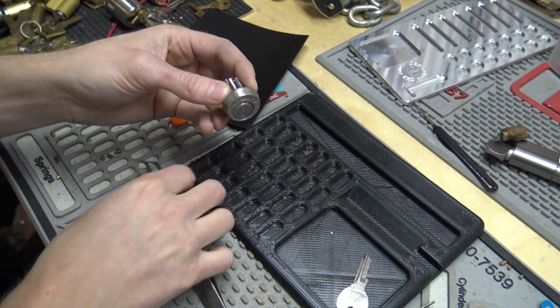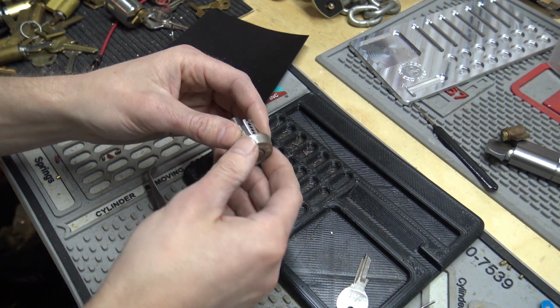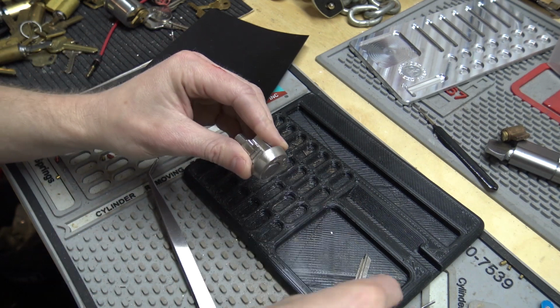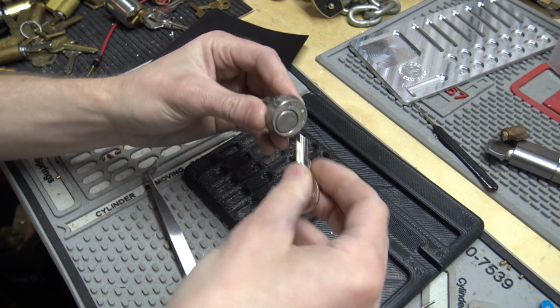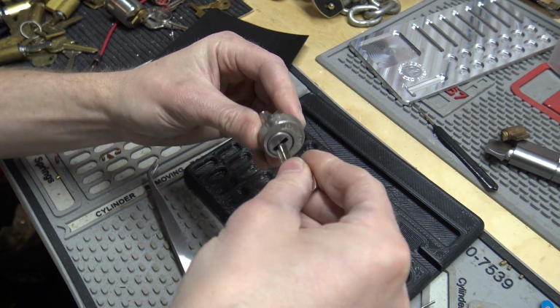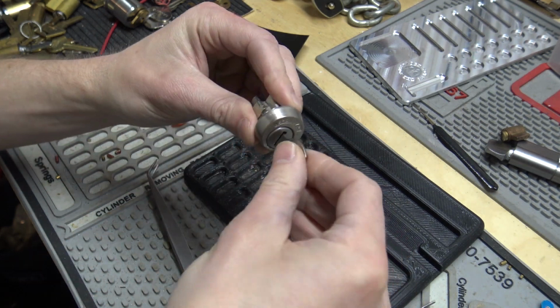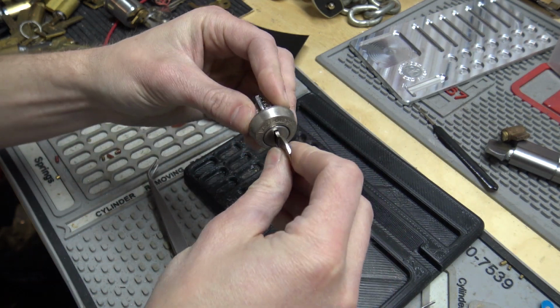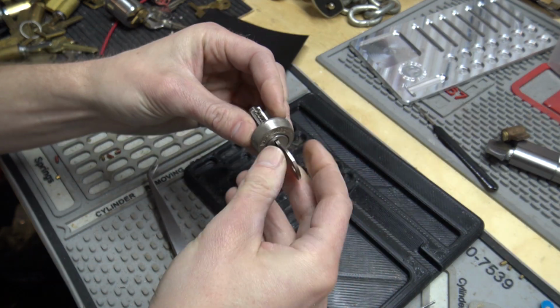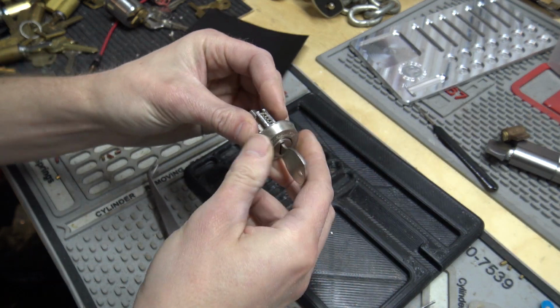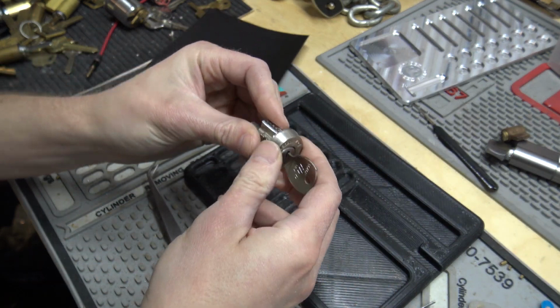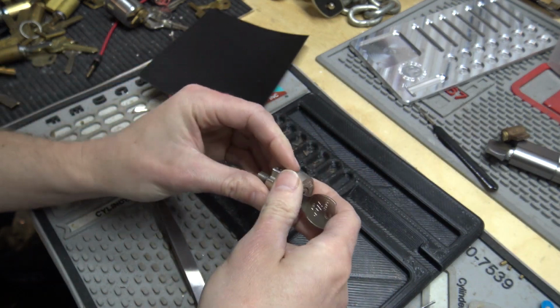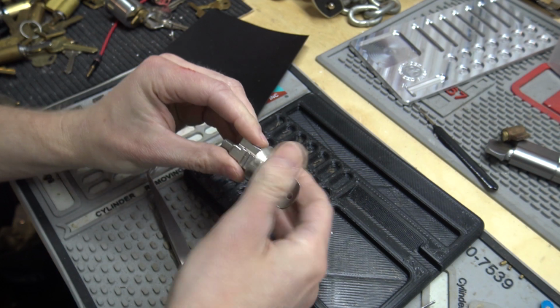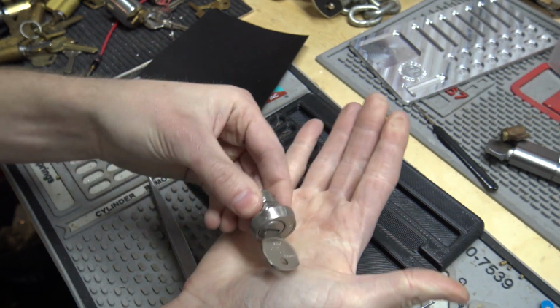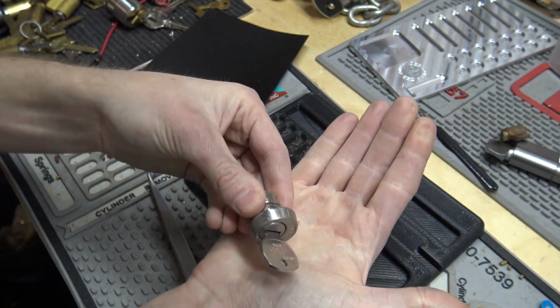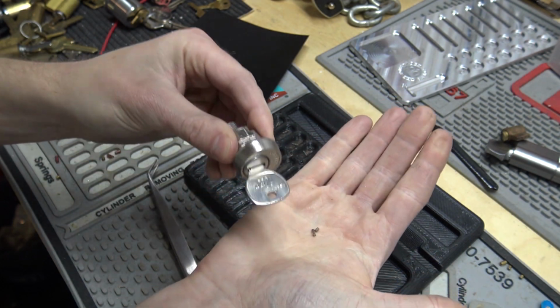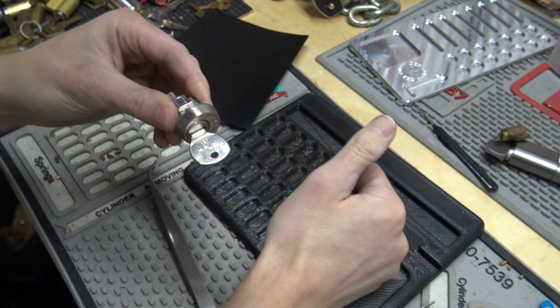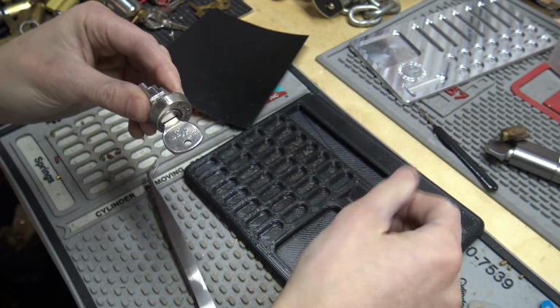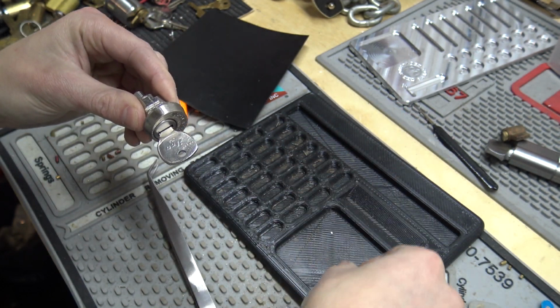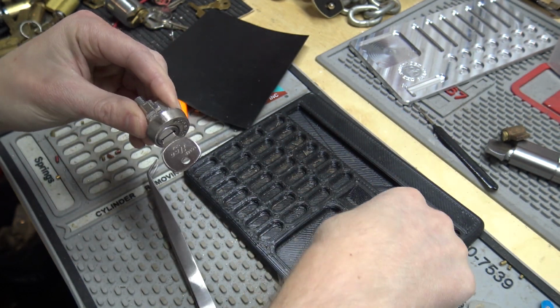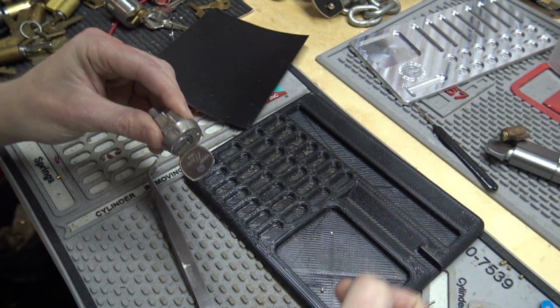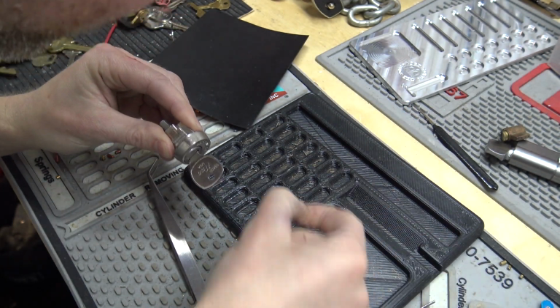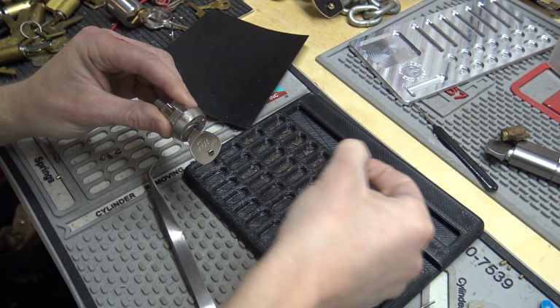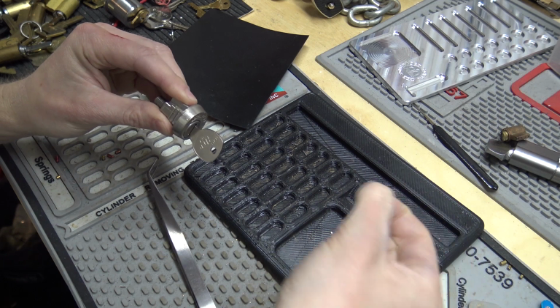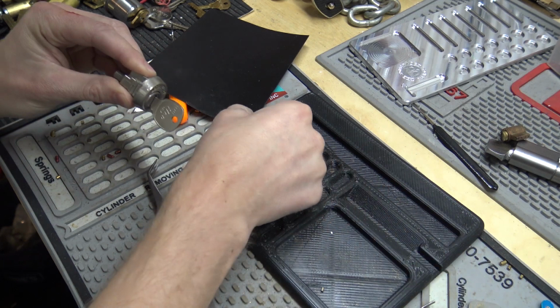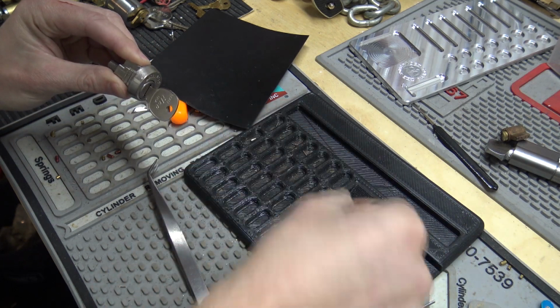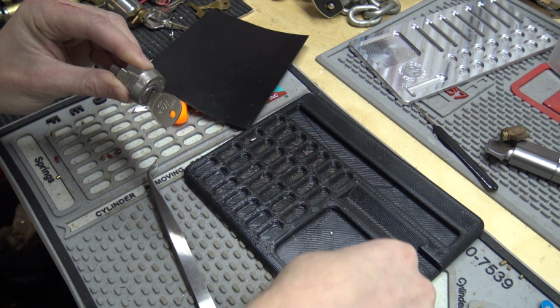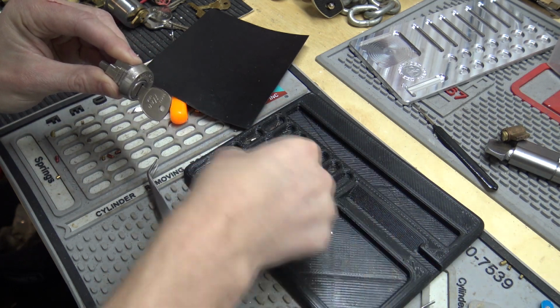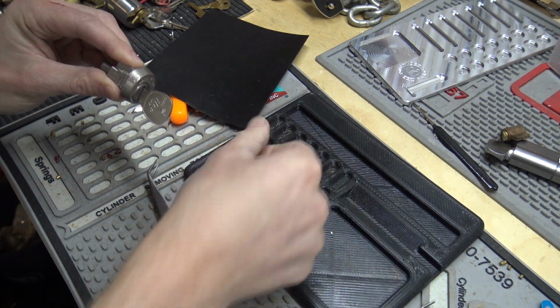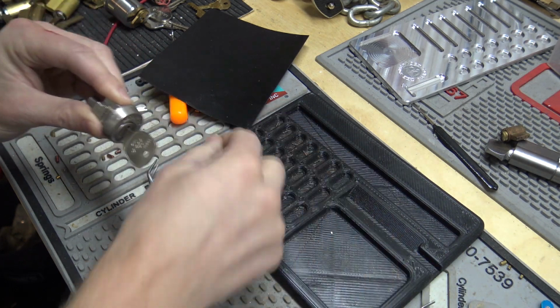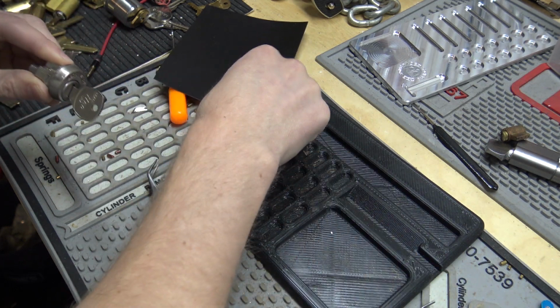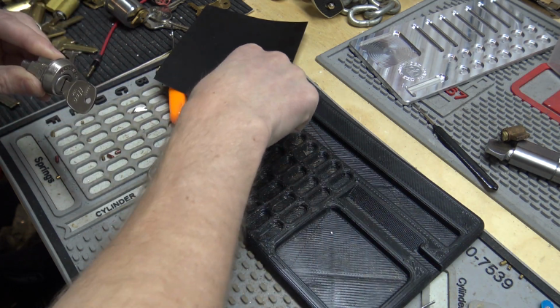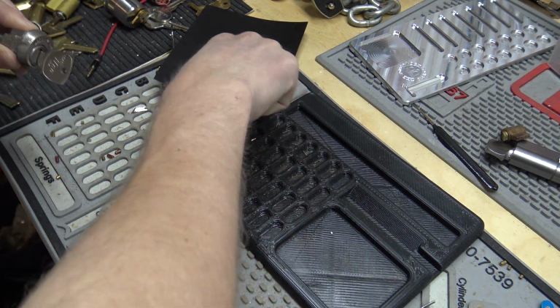Let's see if I can get the pins out here — I'll use the key blank just to push them up. There's number one, and I'll make sure I get you a close-up of these.